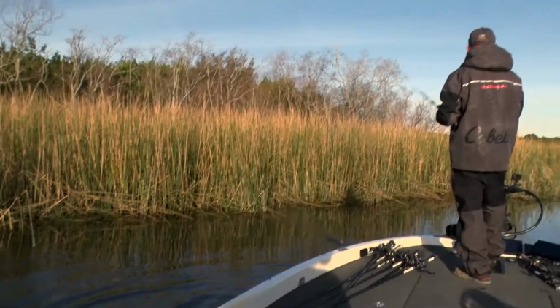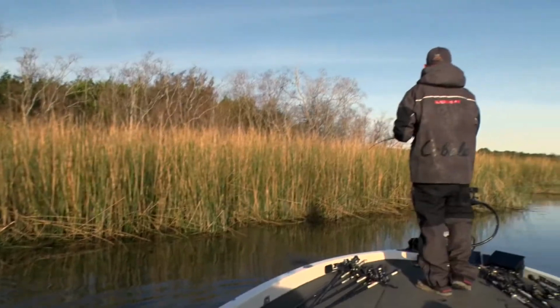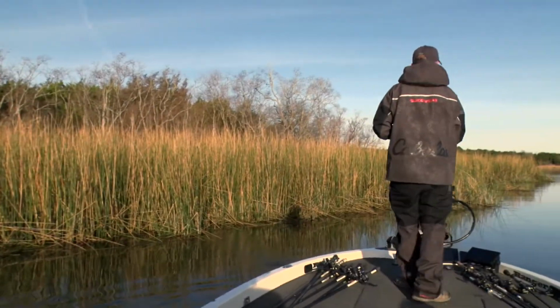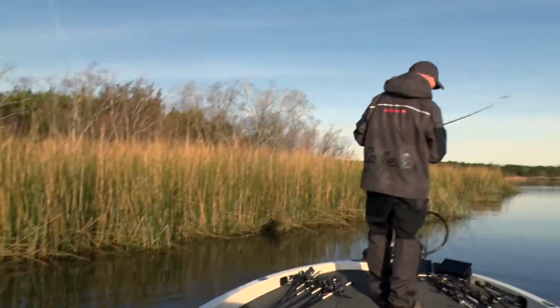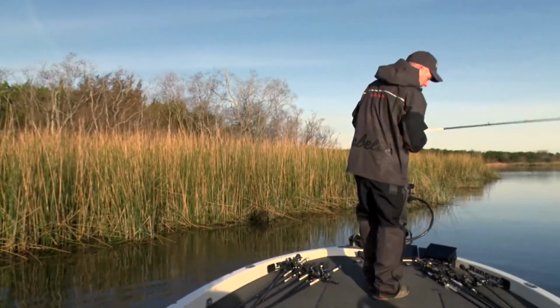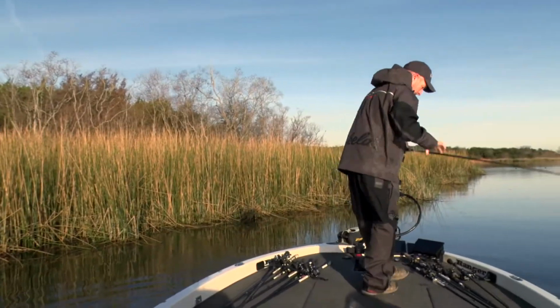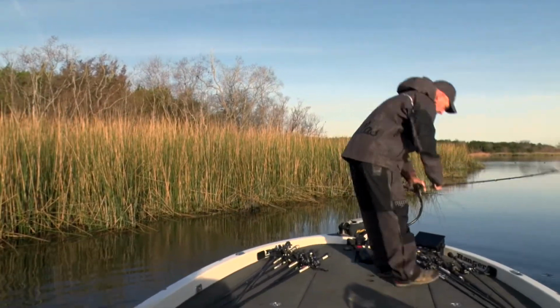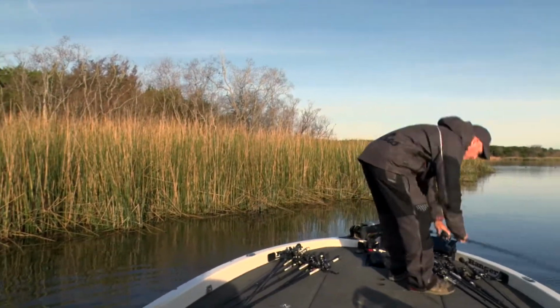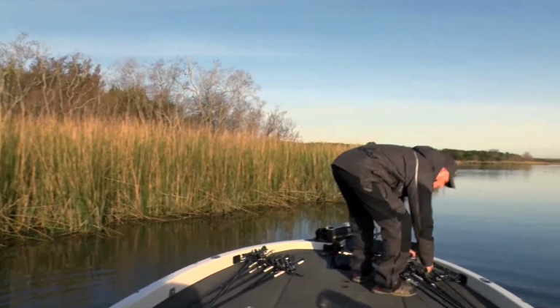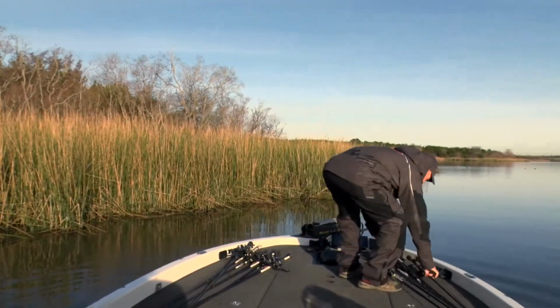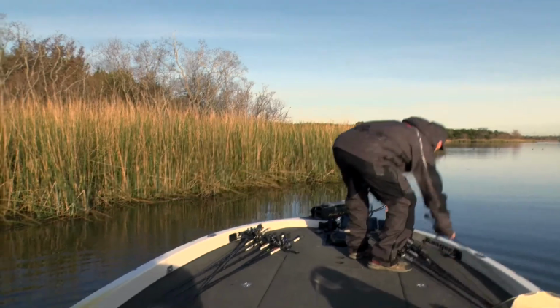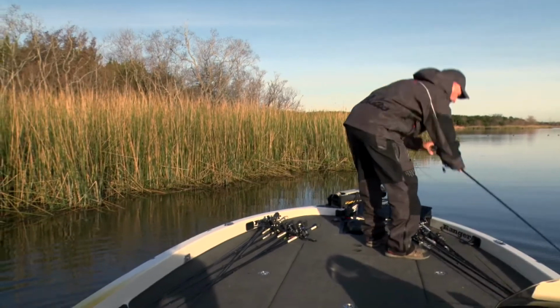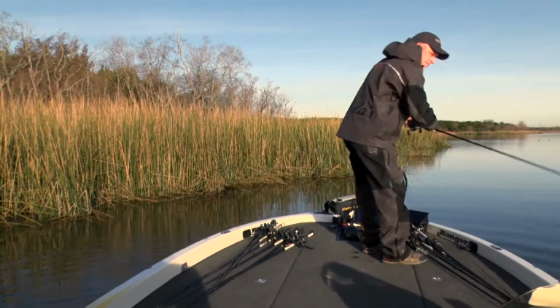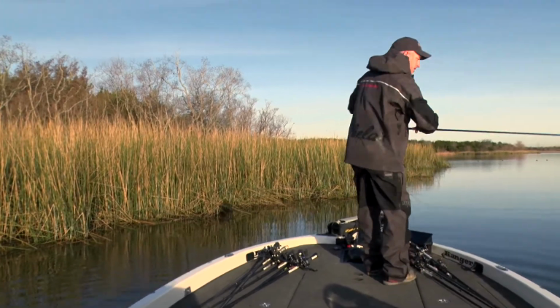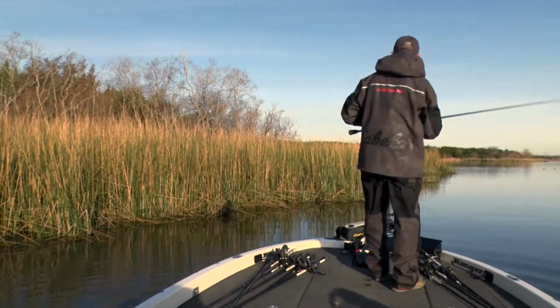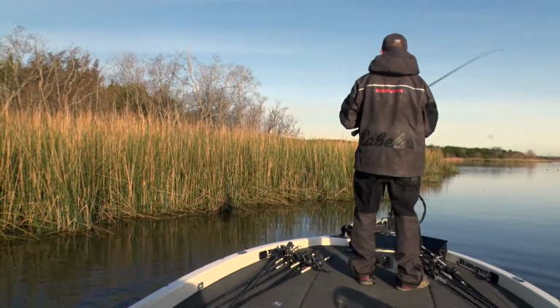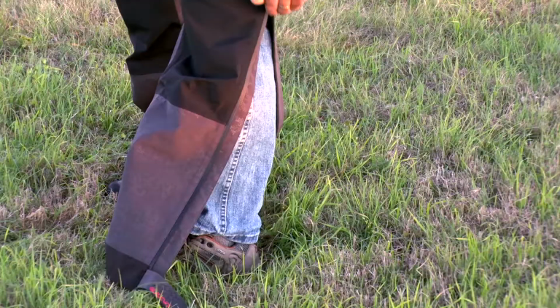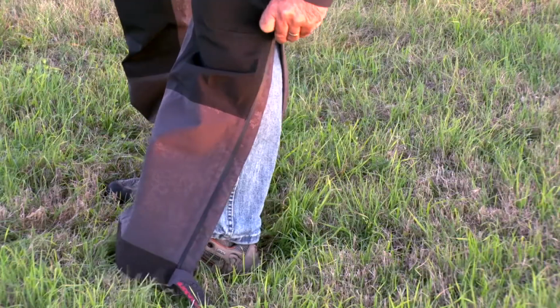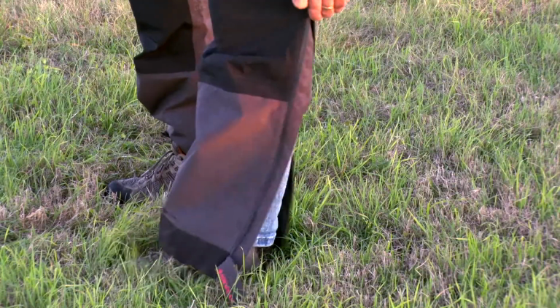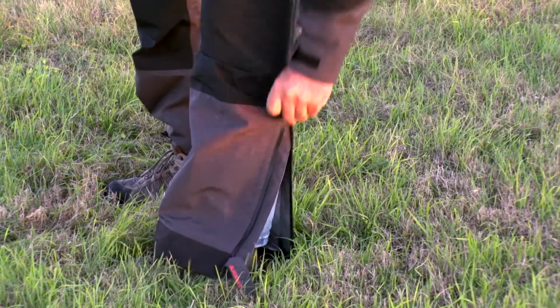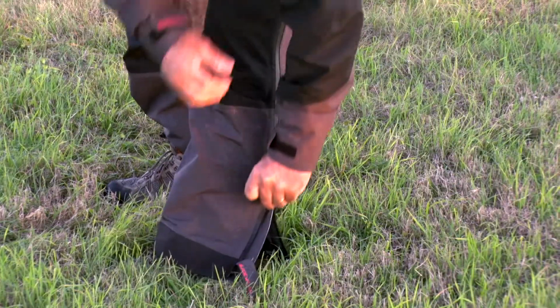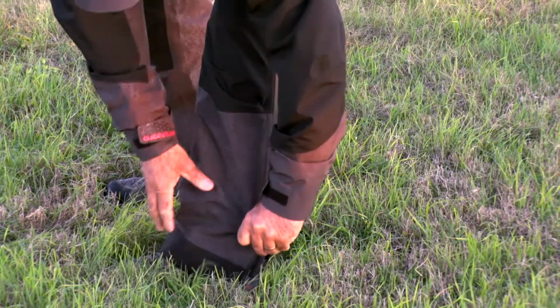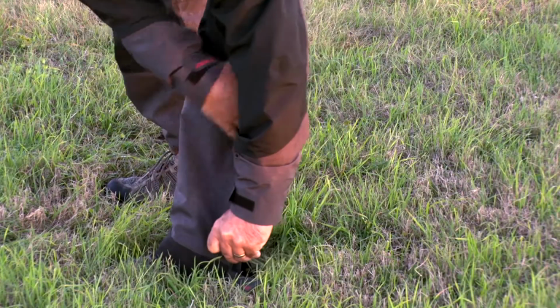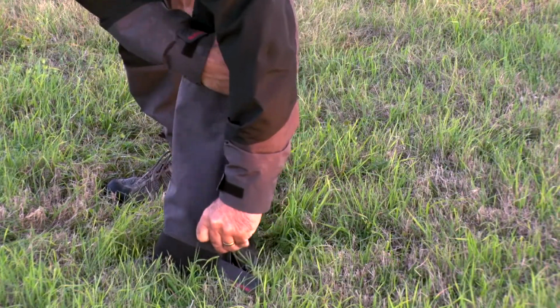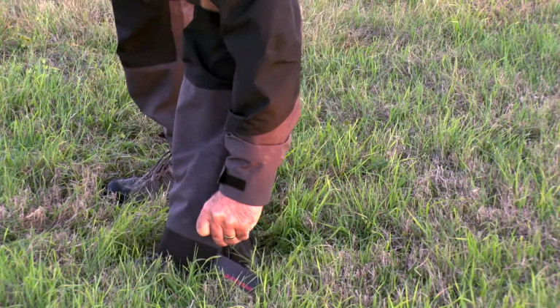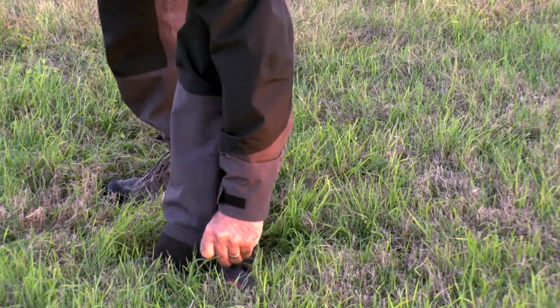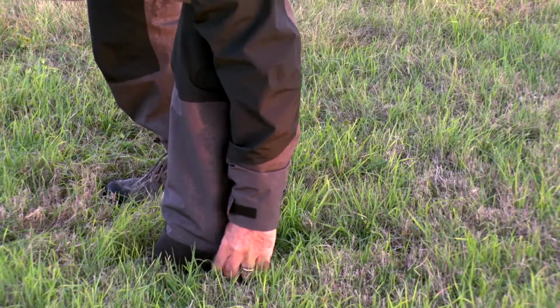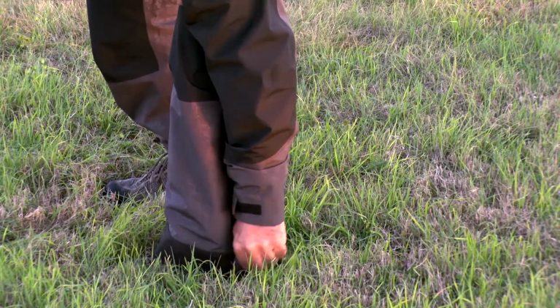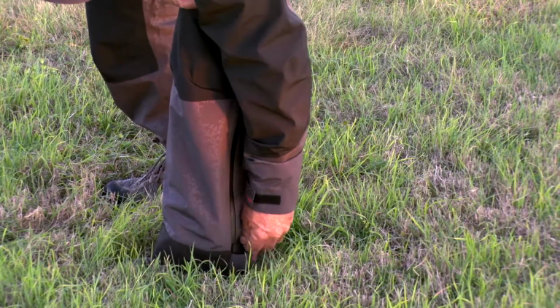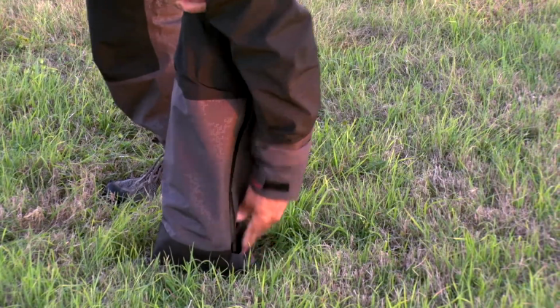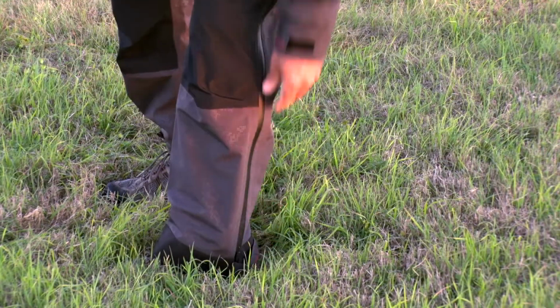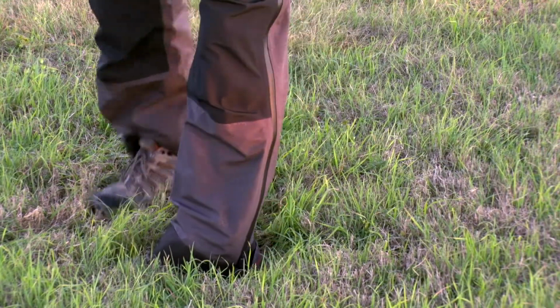The look of it — it's kind of got a pattern all over it, and to me it just looks really sharp. And then on the legs, it's got zippers all the way down the side, protected zippers so that water can't get in.